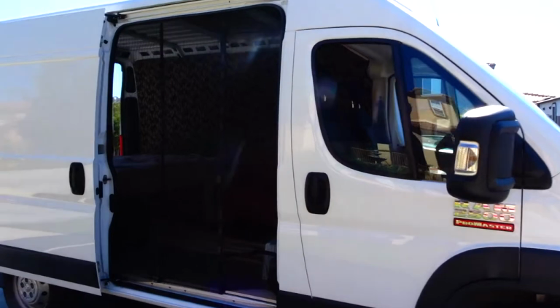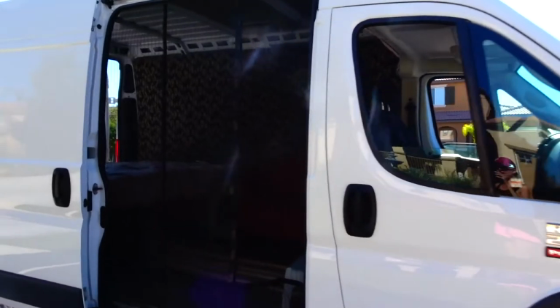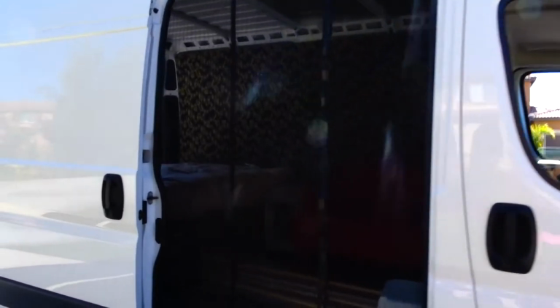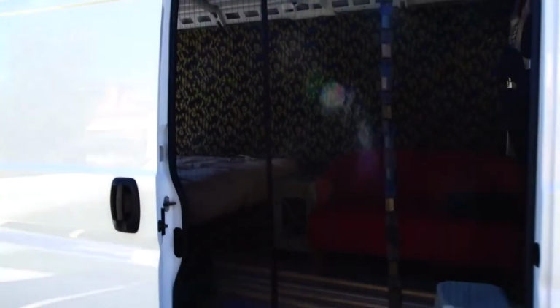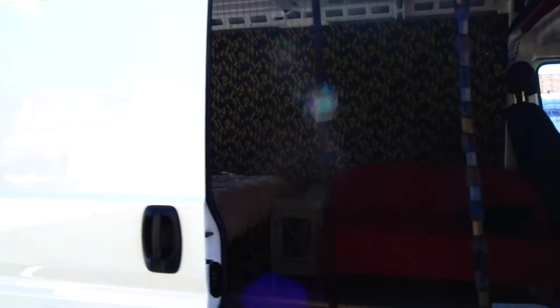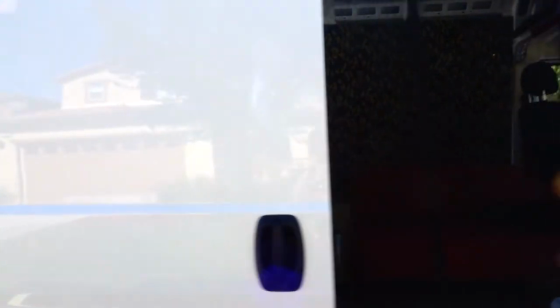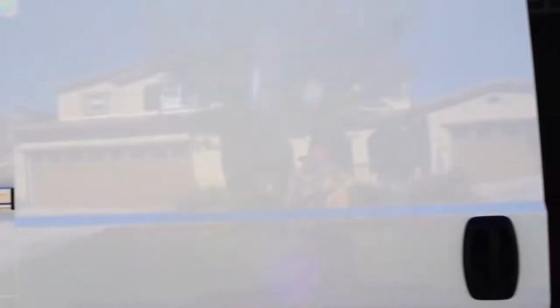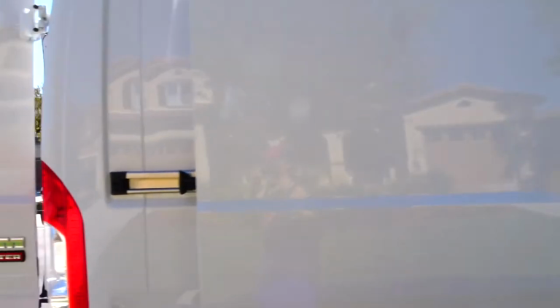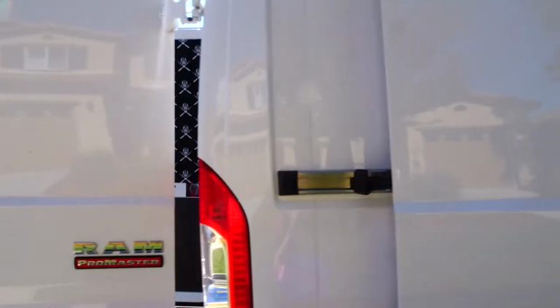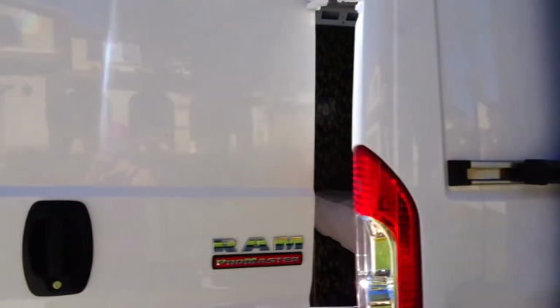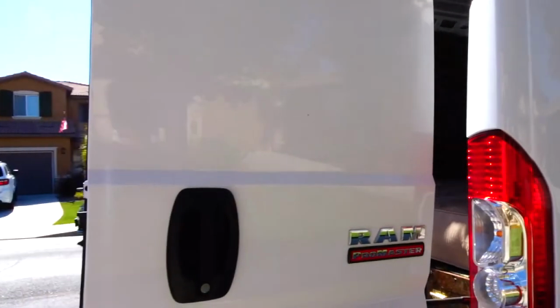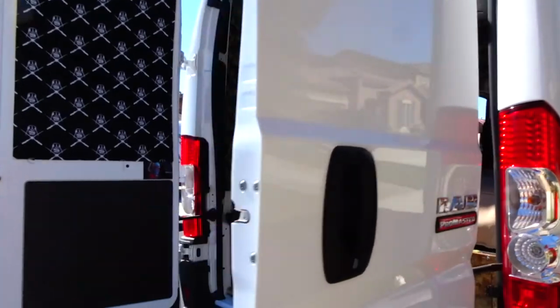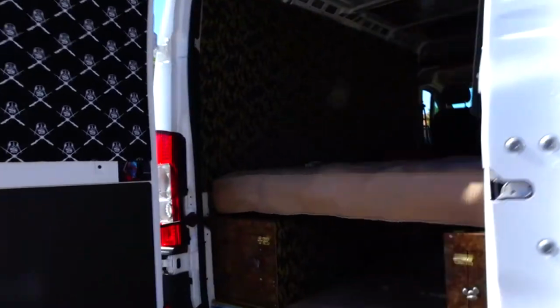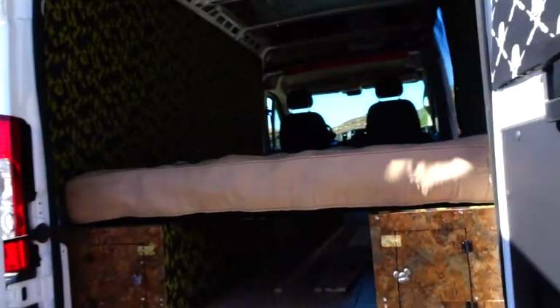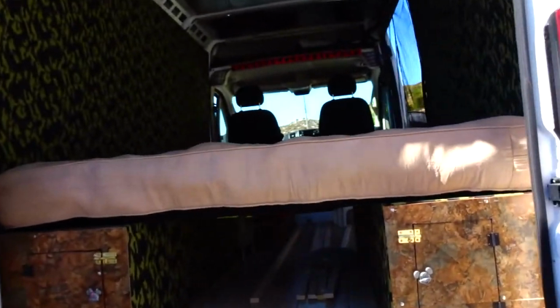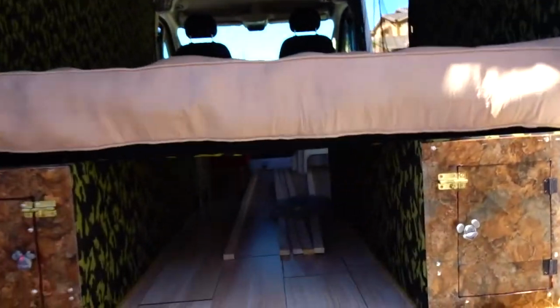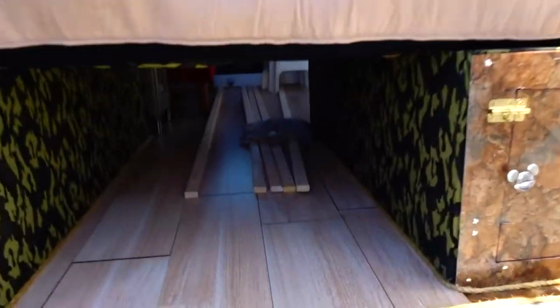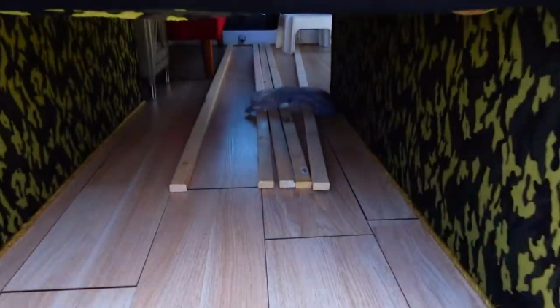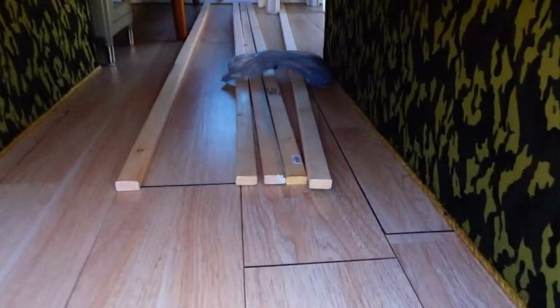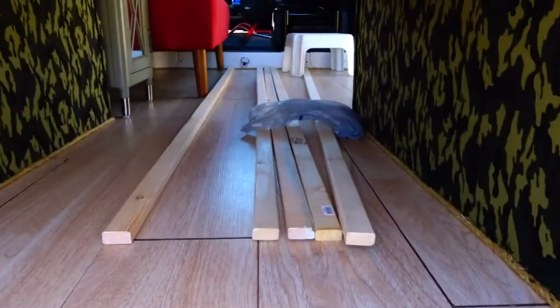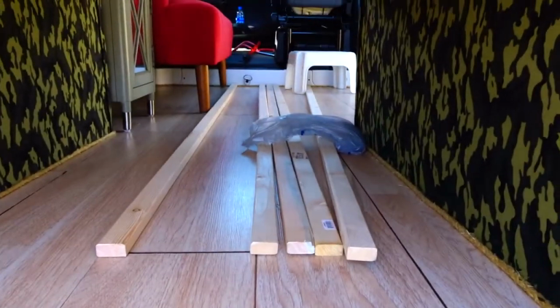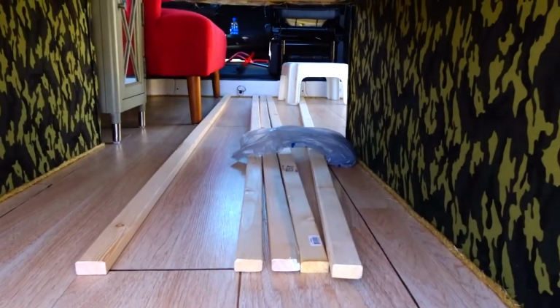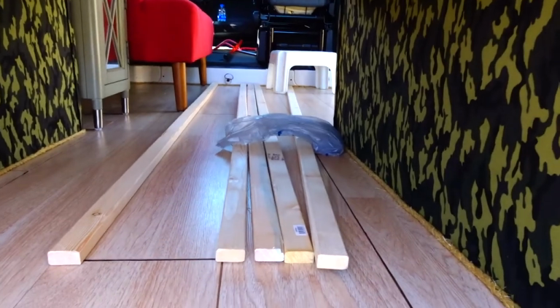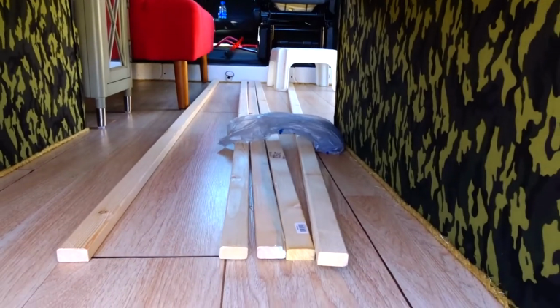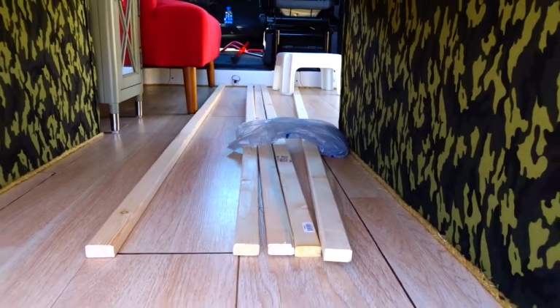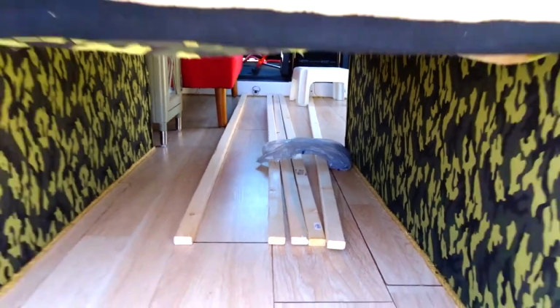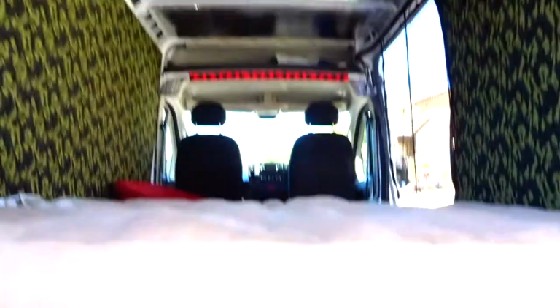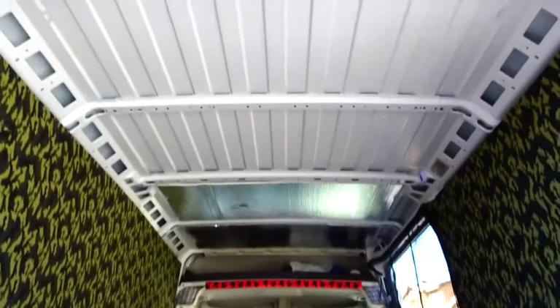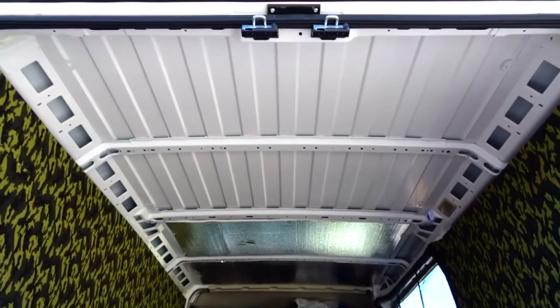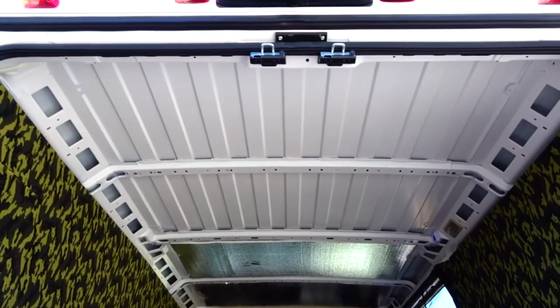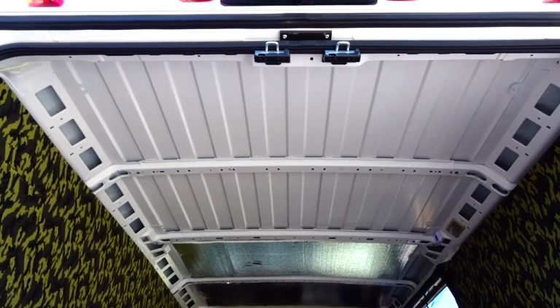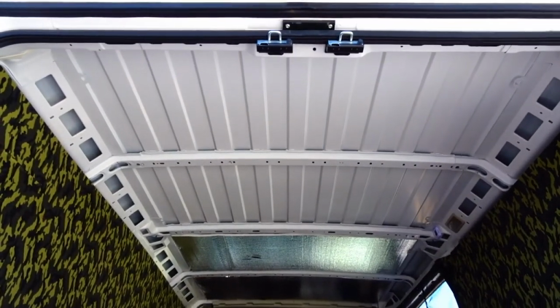We're working in the van today. Going to work on the ceiling. We got some wood, we got some screws, and we got some drill bits, and we're going to work on getting them up there.